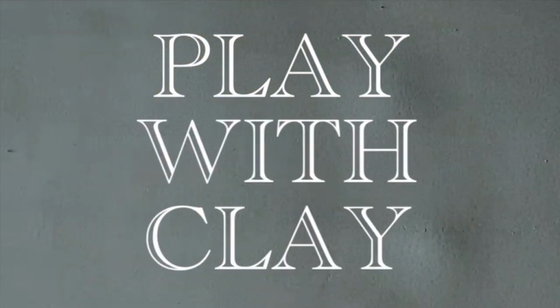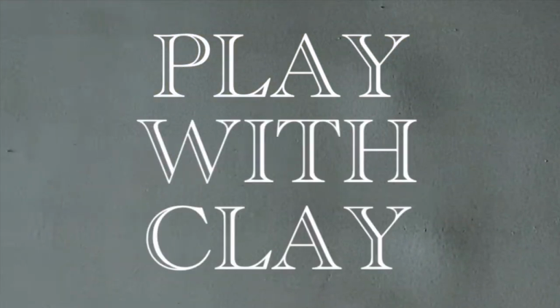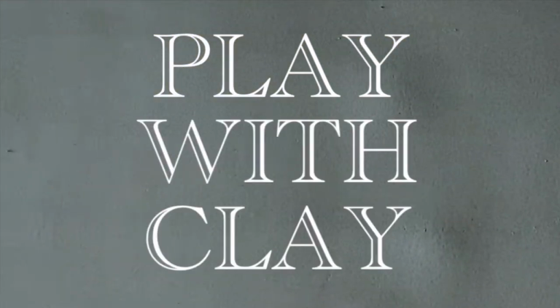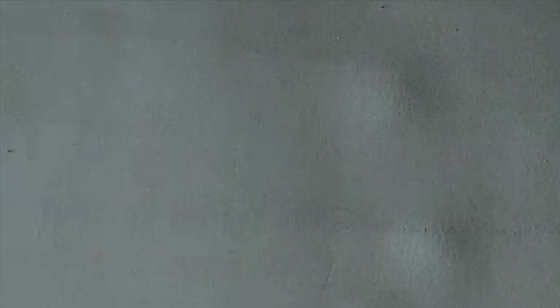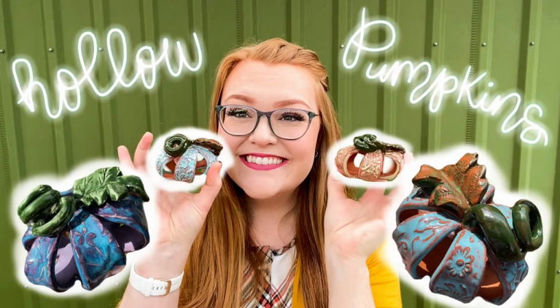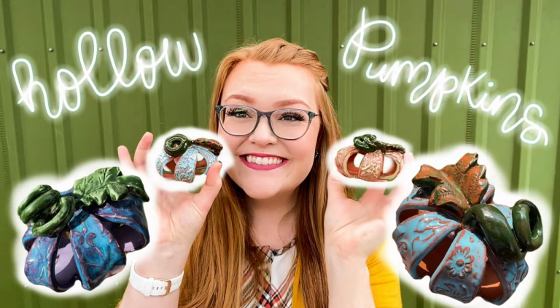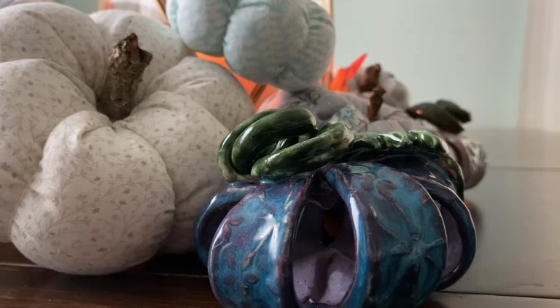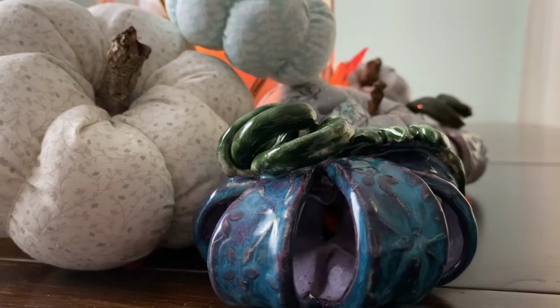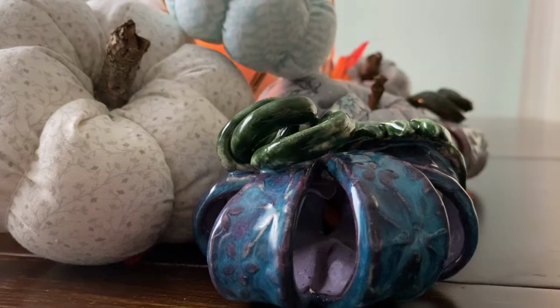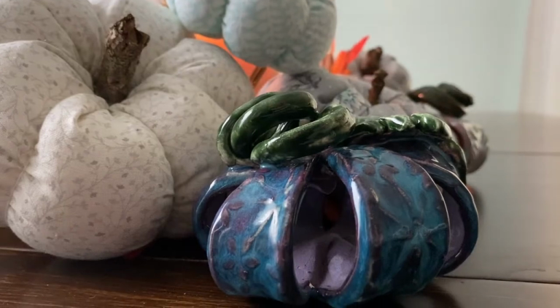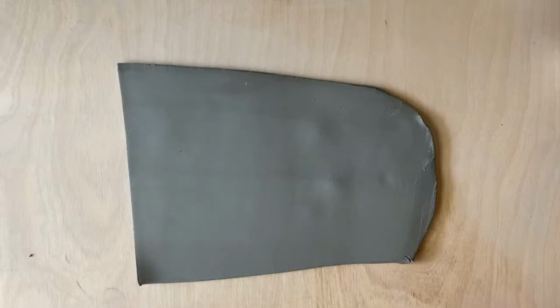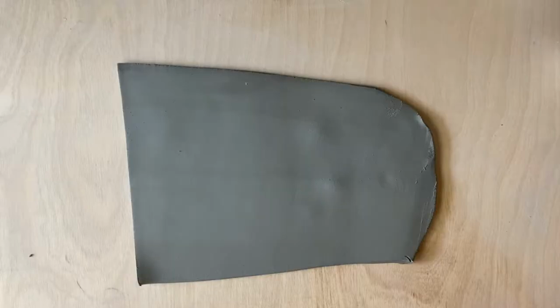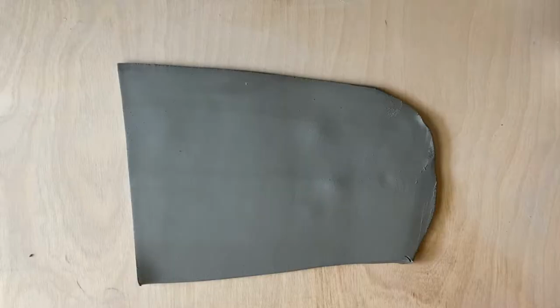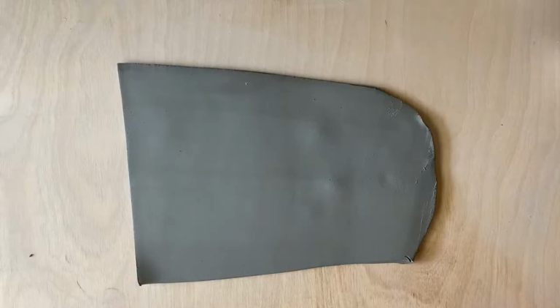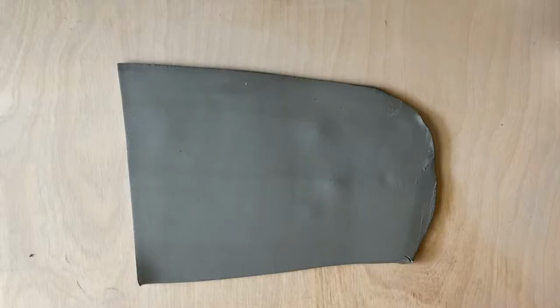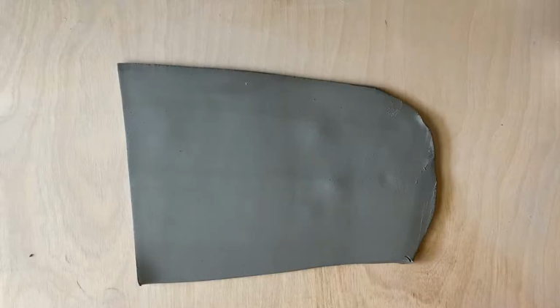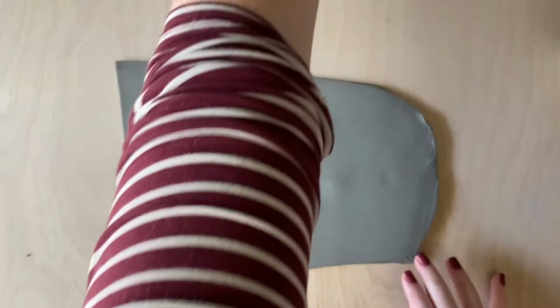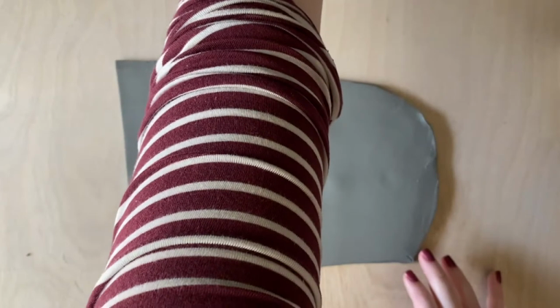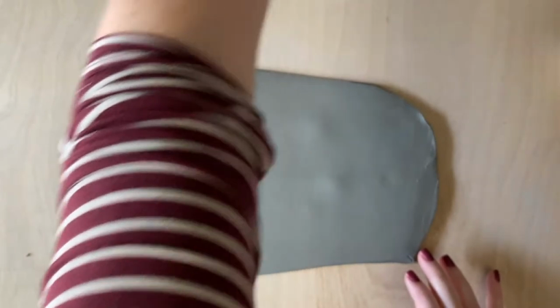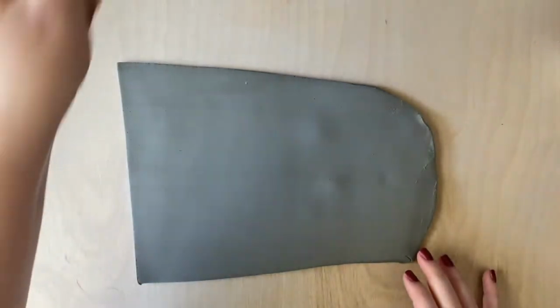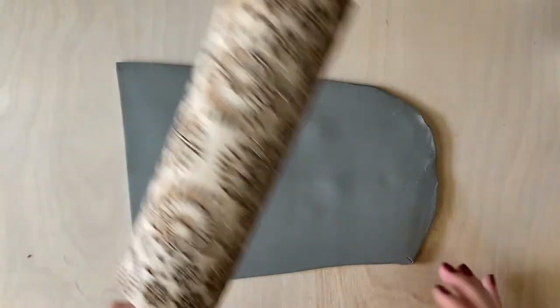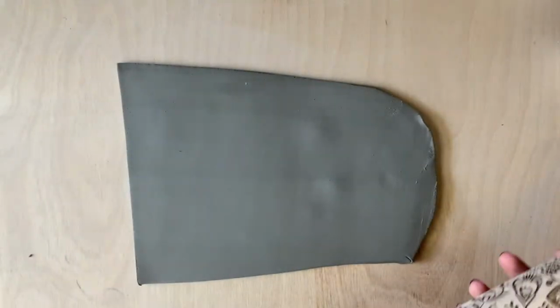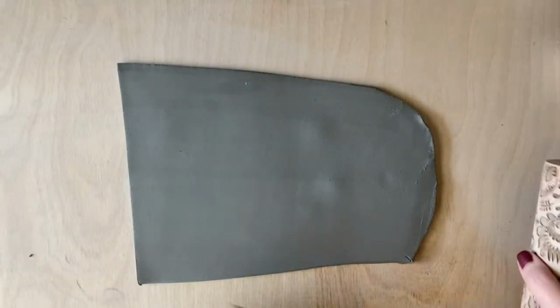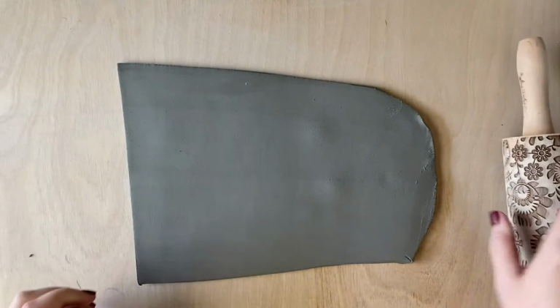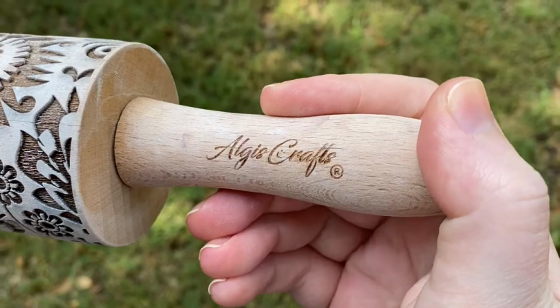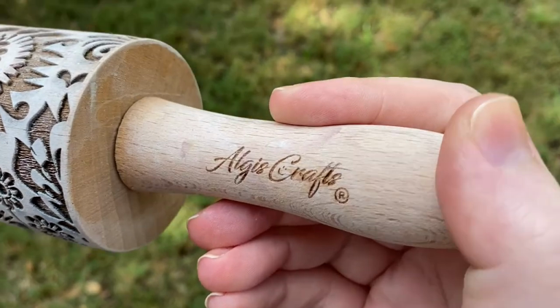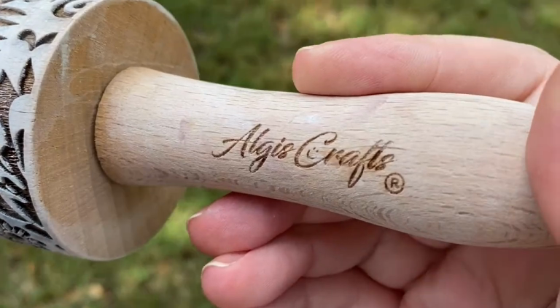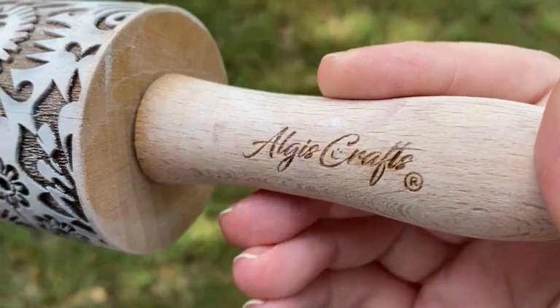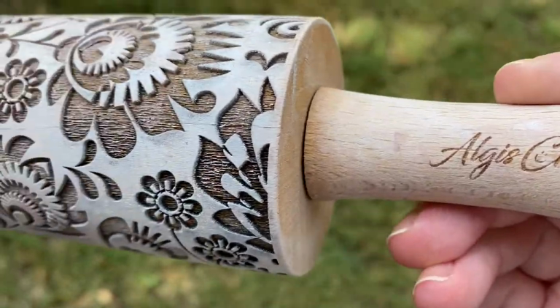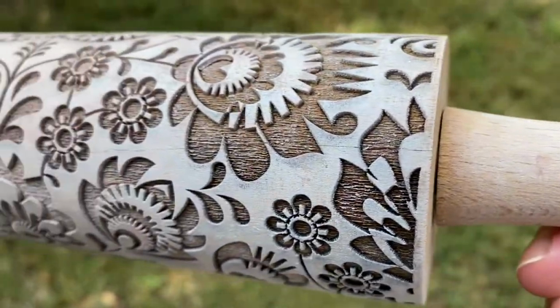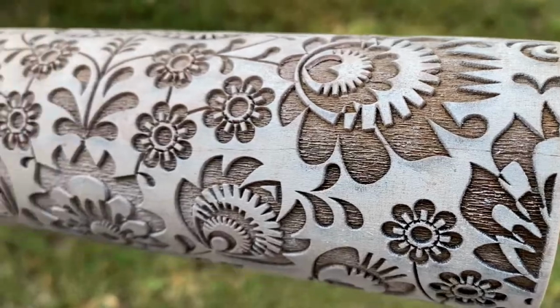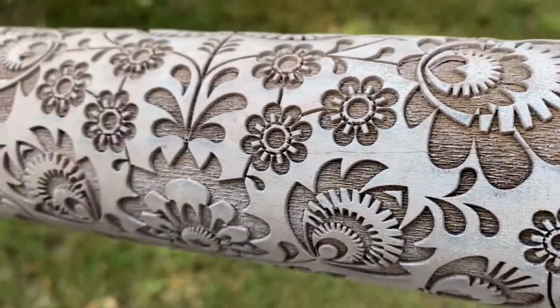Do you remember the hollow pumpkins we made several weeks ago? Well this is the slab that I rolled out and used the extras from for that project. So without further ado let's make this a very easy and quick little leaf tray.